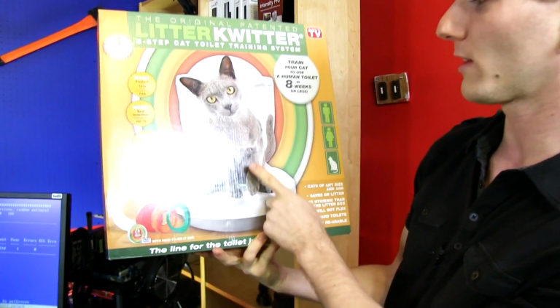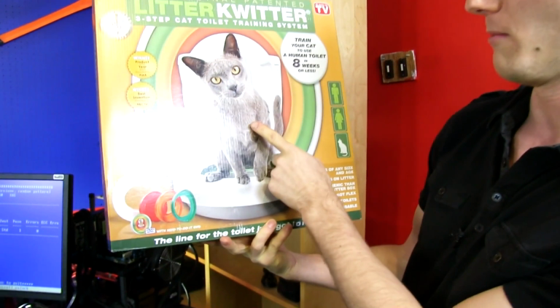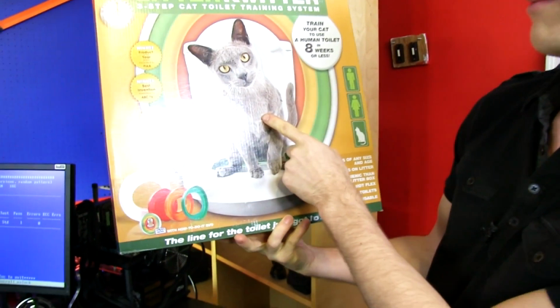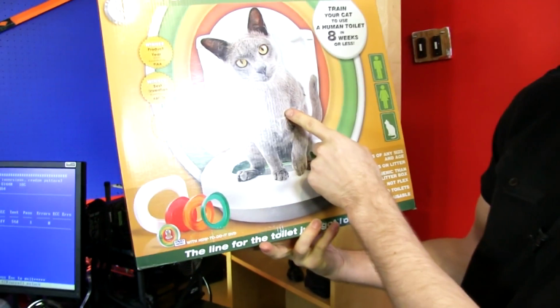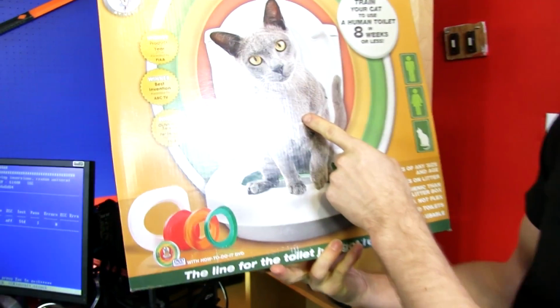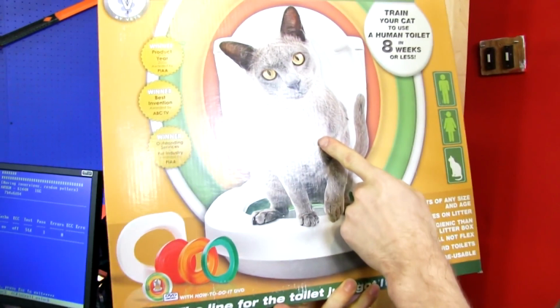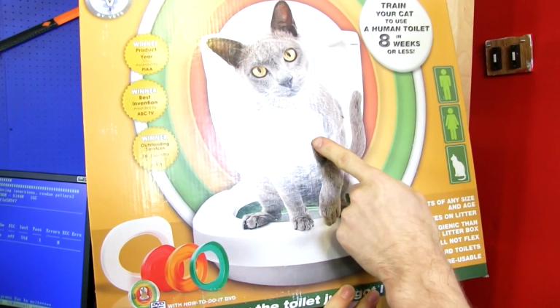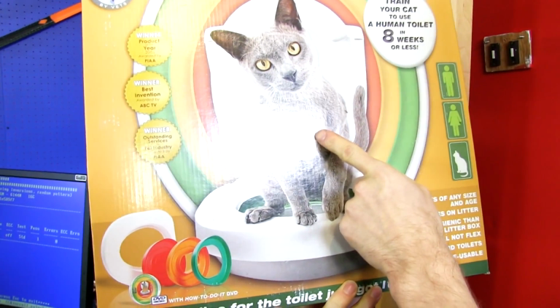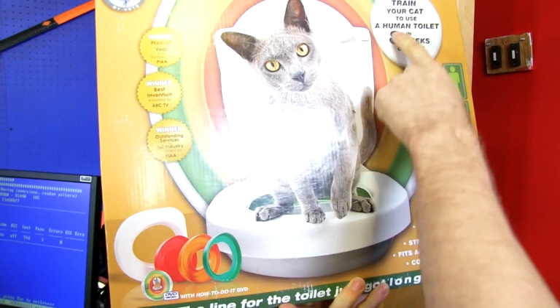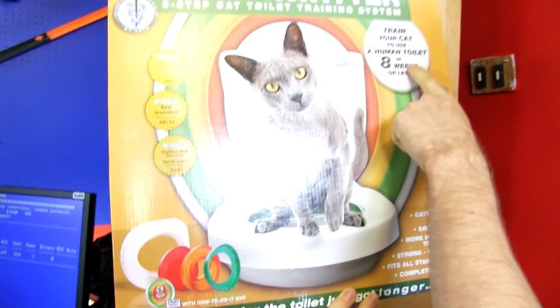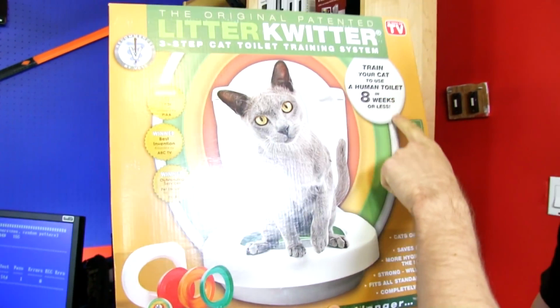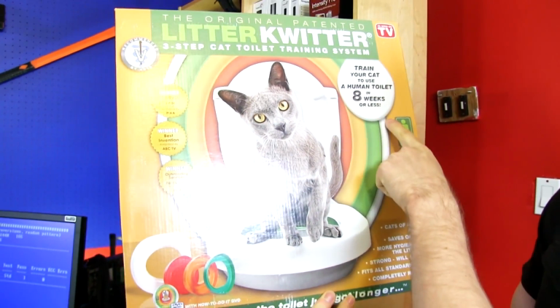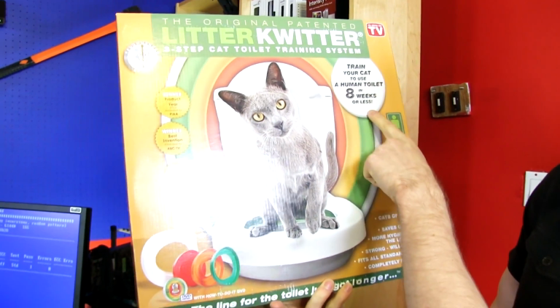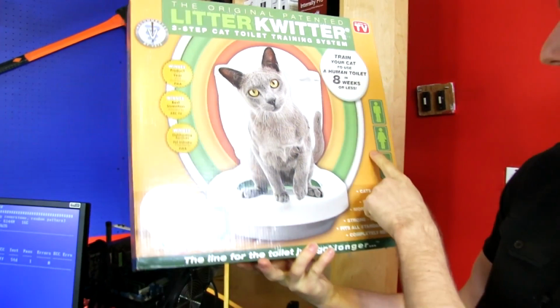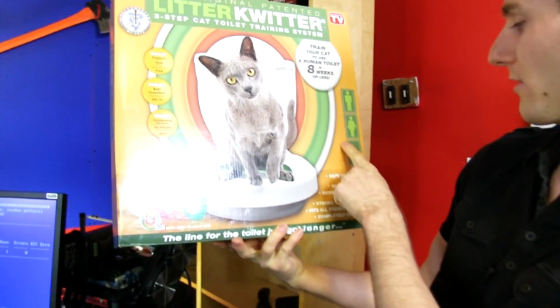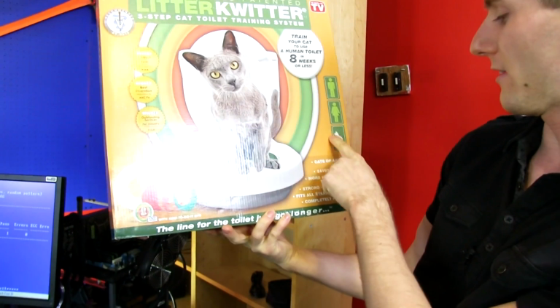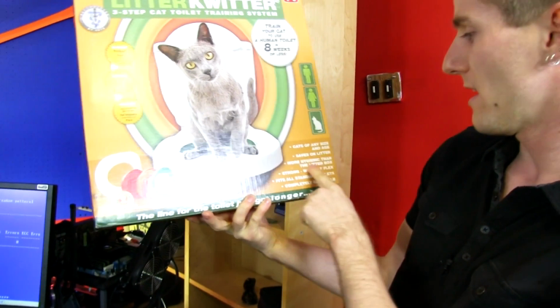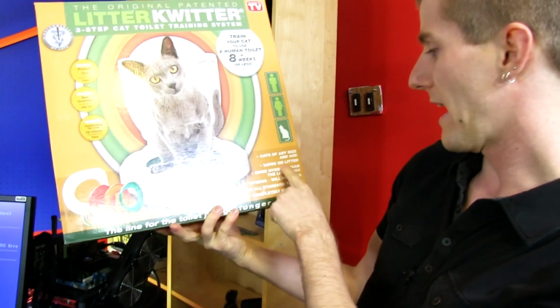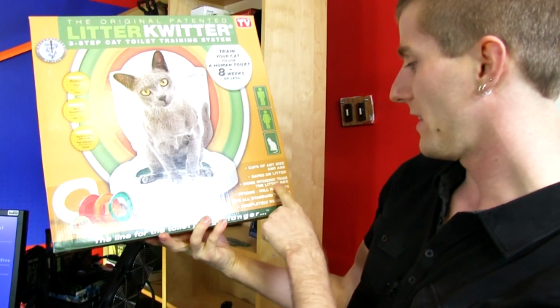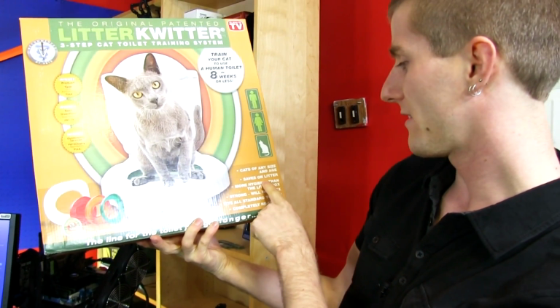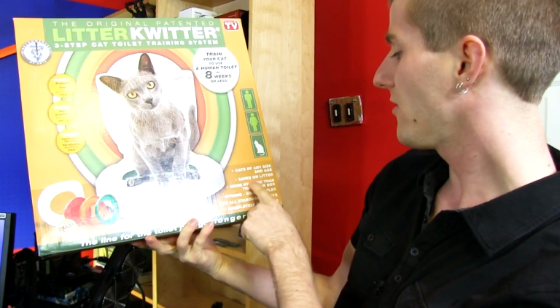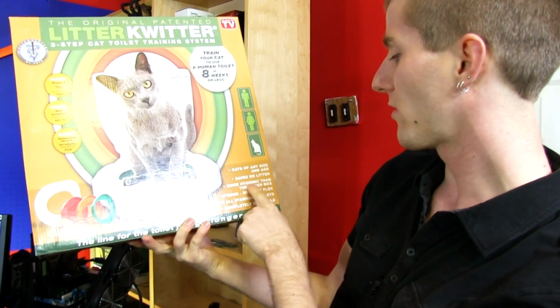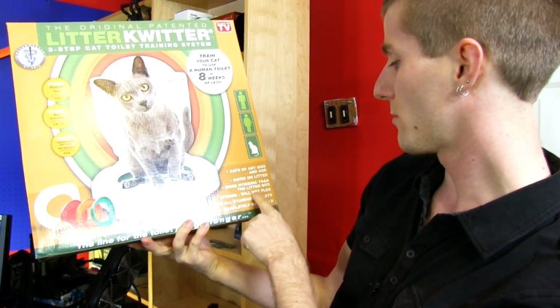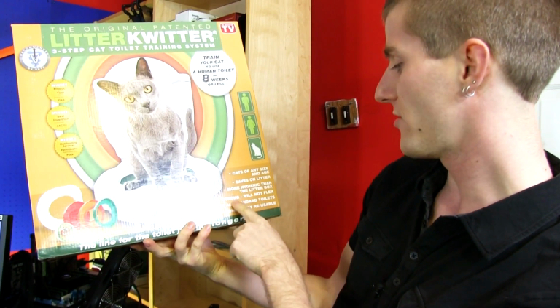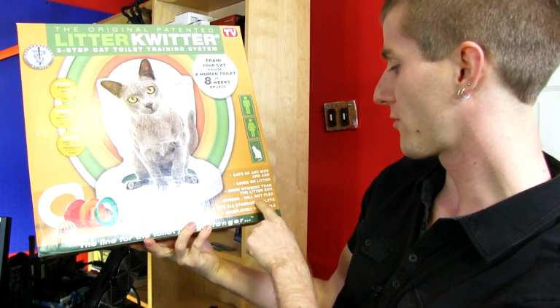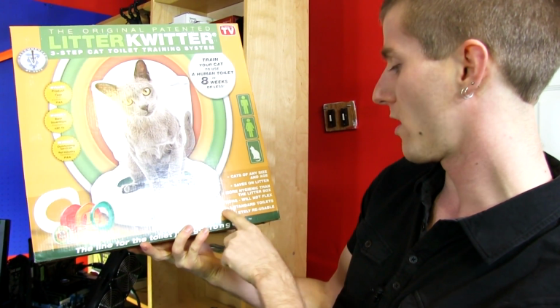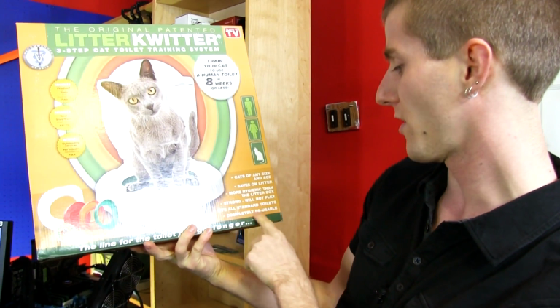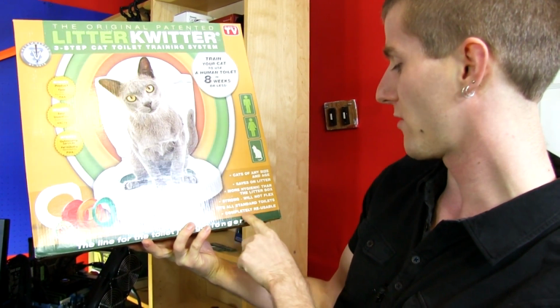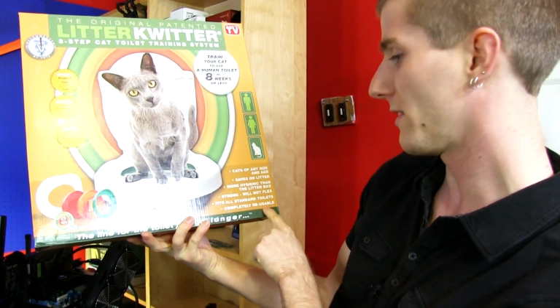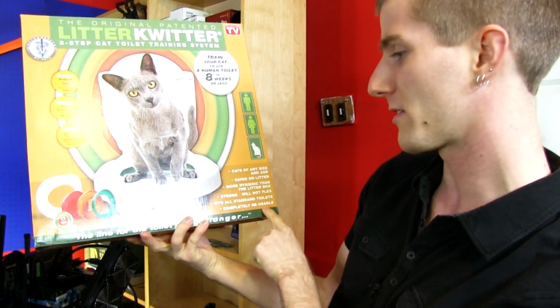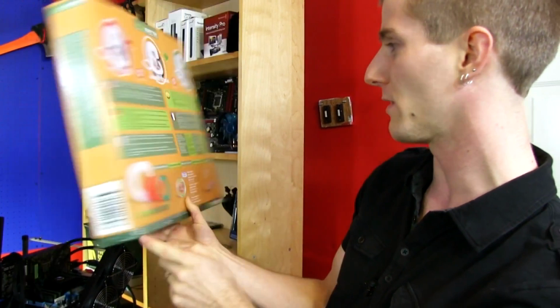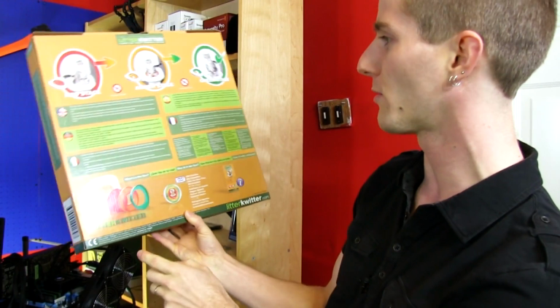There's that advantage, there's a cost savings, and it's also adorable. The box claims: train your cat to use a human toilet in eight weeks or less. Cats of any size and age. Saves on litter, more hygienic, strong, fits all standard toilets, and is completely reusable.